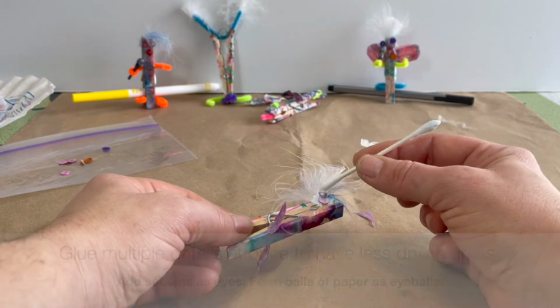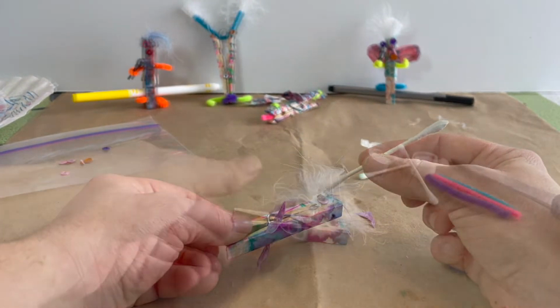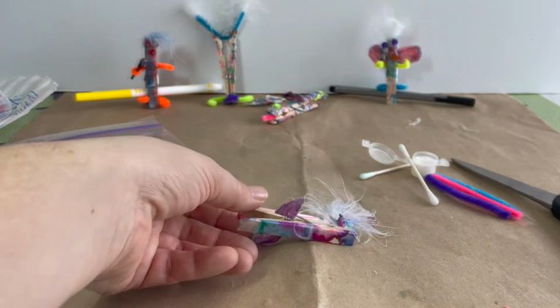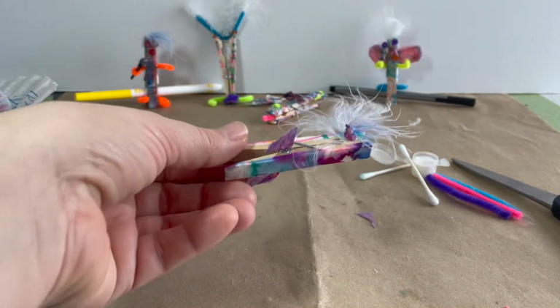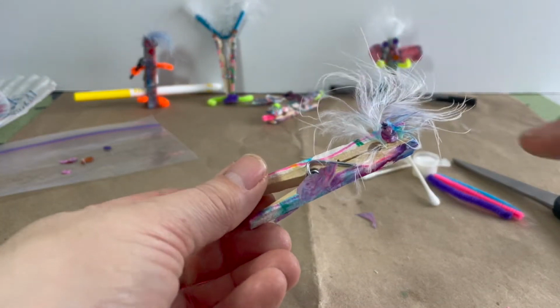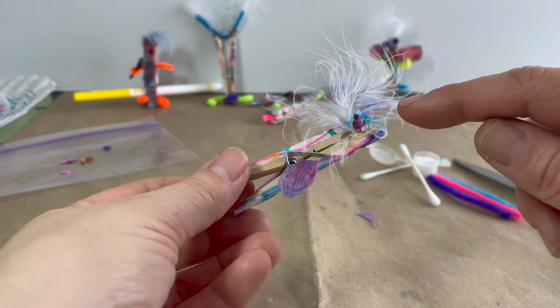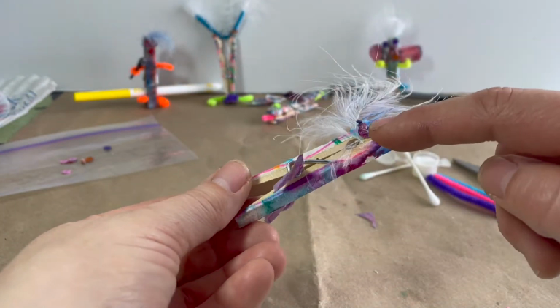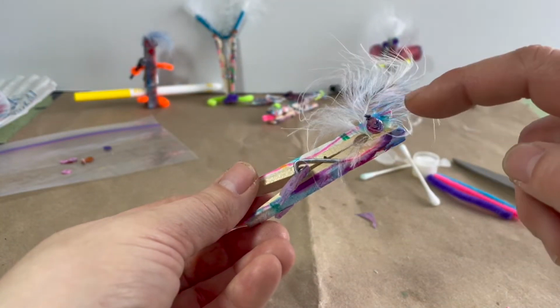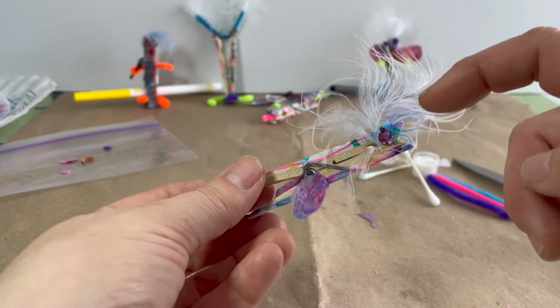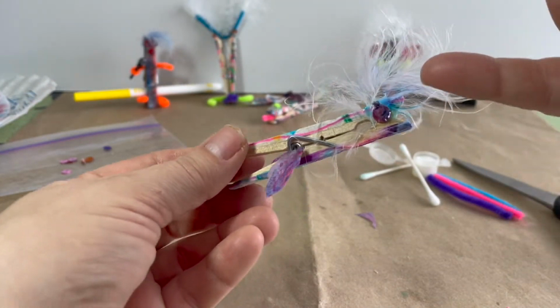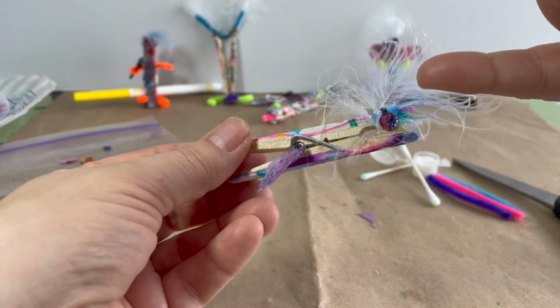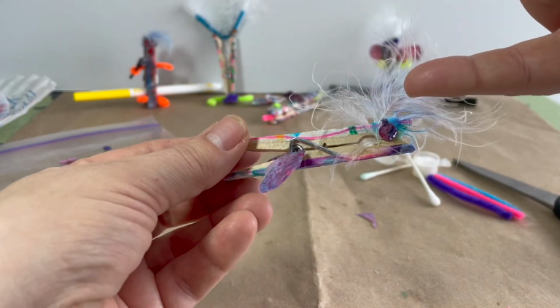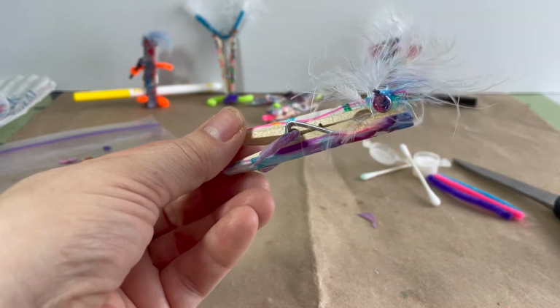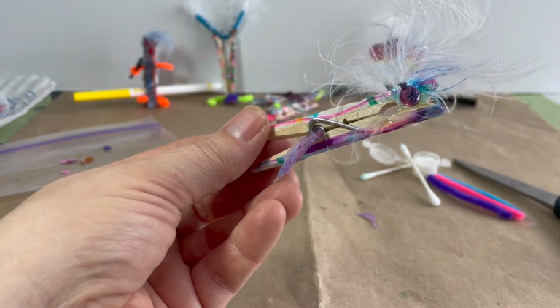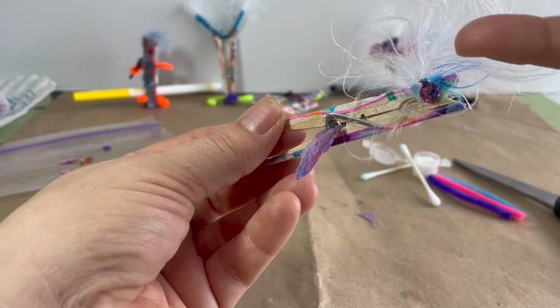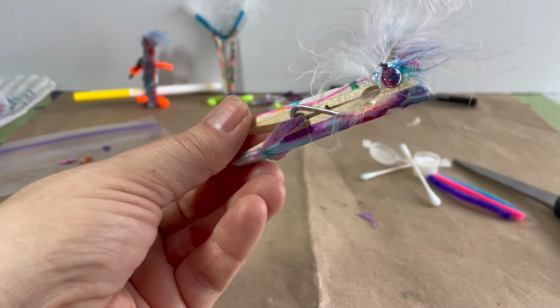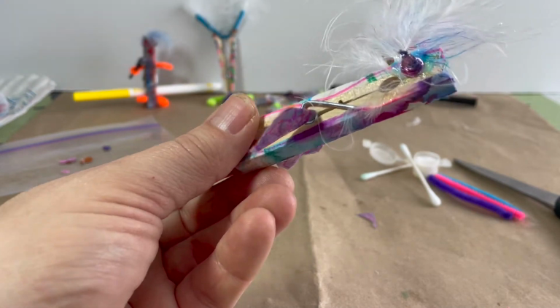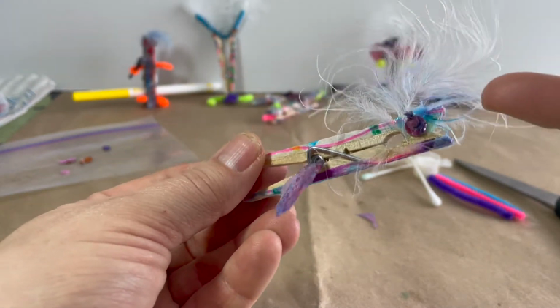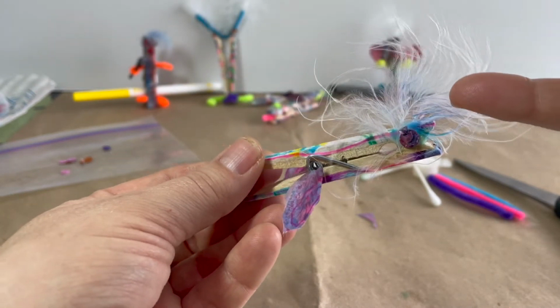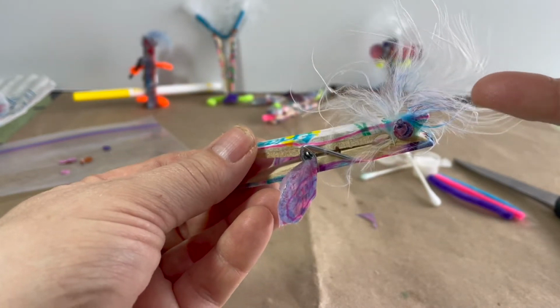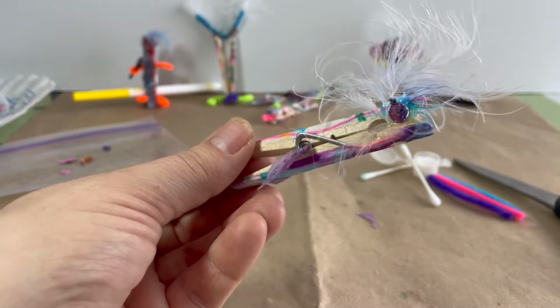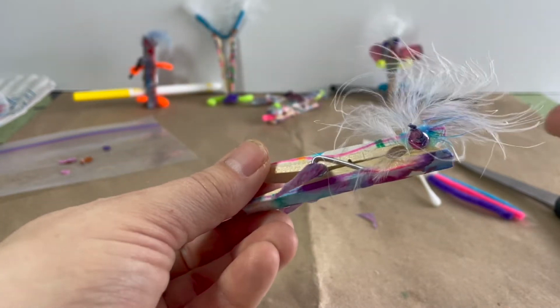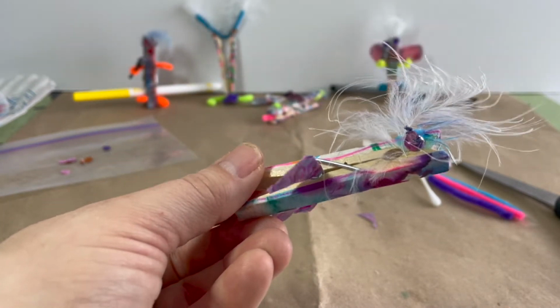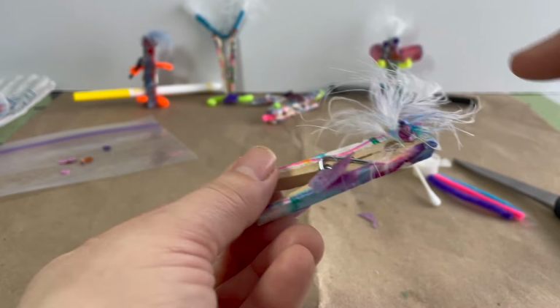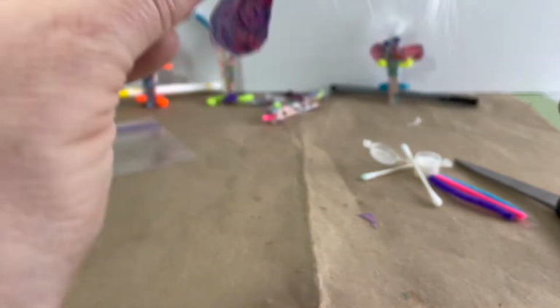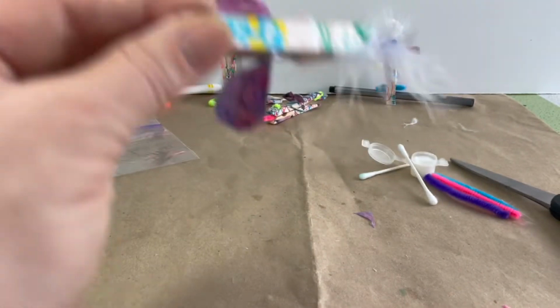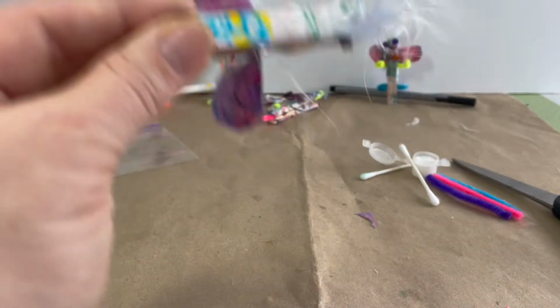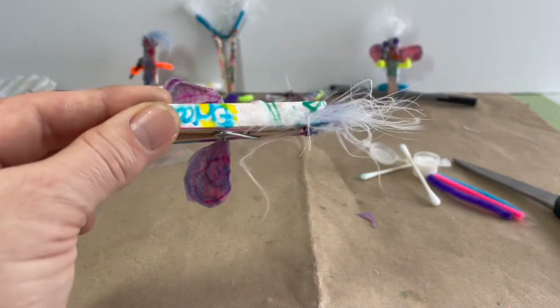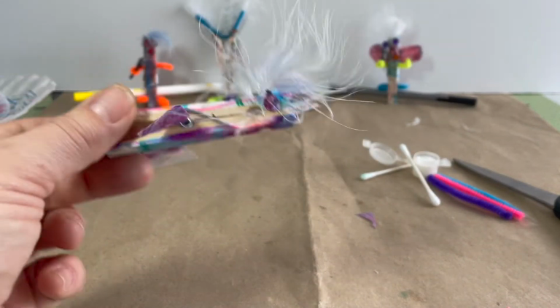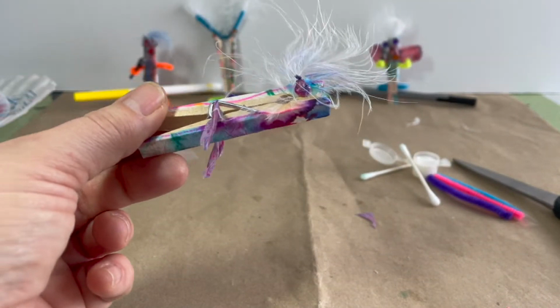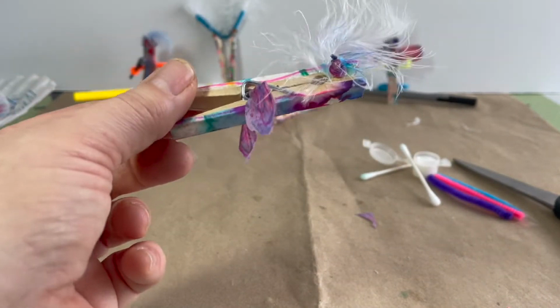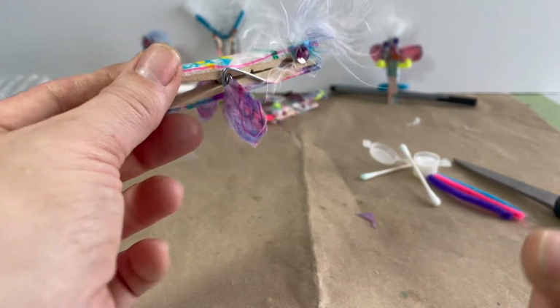Now that this glue is dry, it is clear — you can see maybe there's a little bit of white stuff at the top, so it's not completely 100% dry, but enough that I can flip it and nothing's falling off. That's what my goal was.